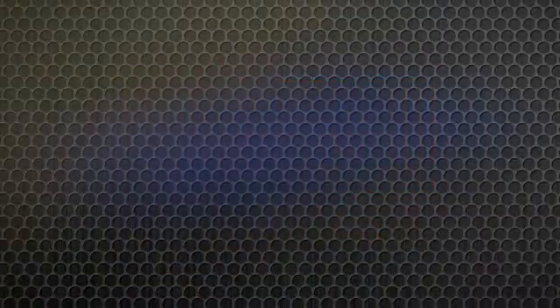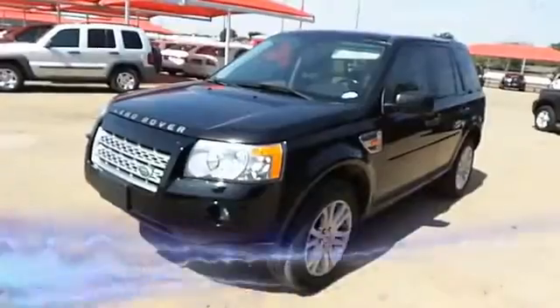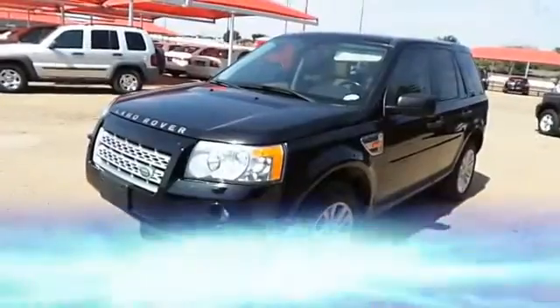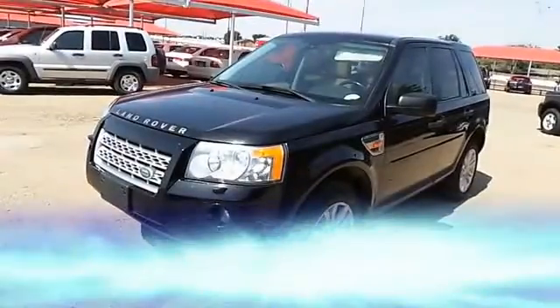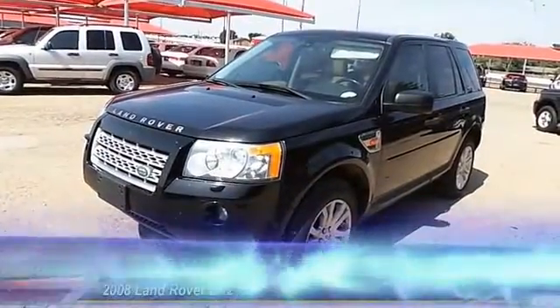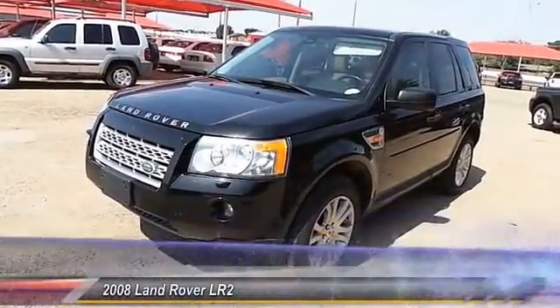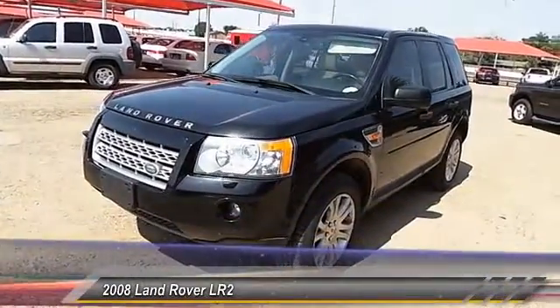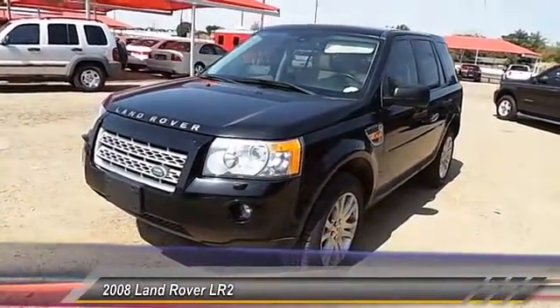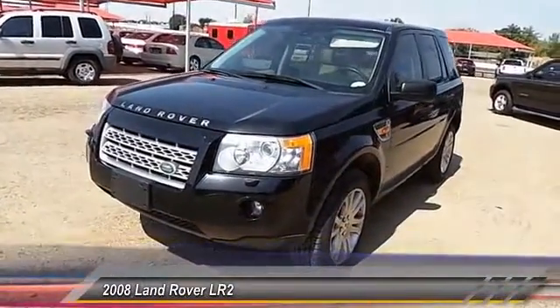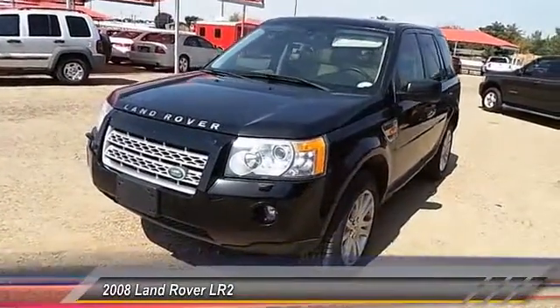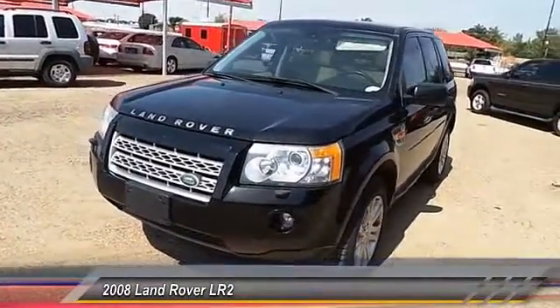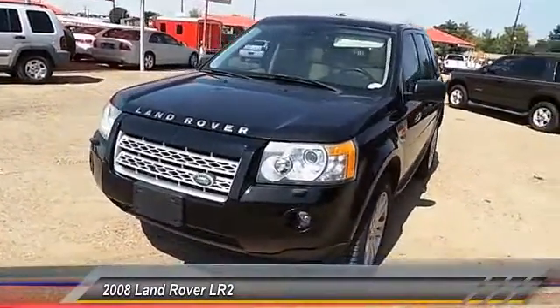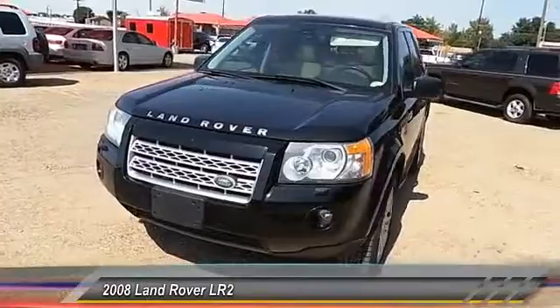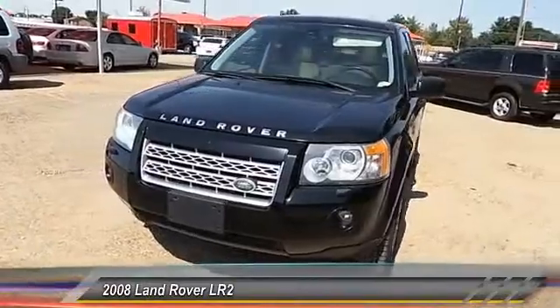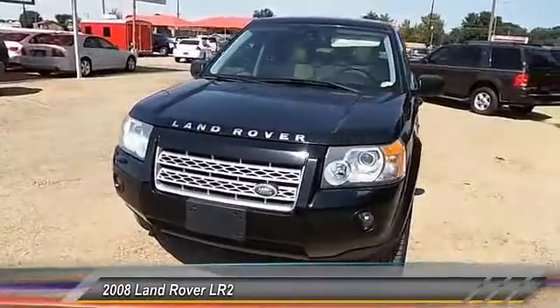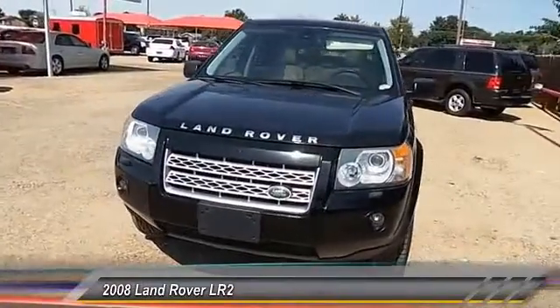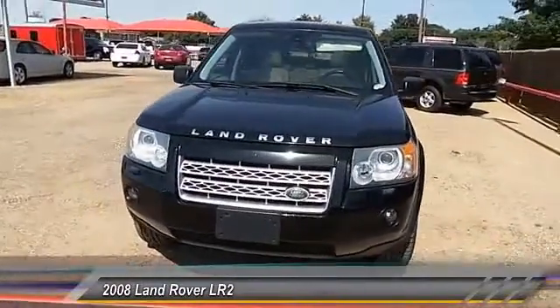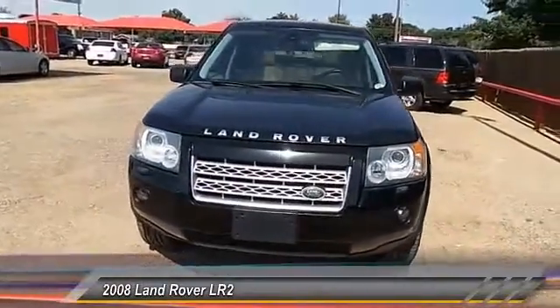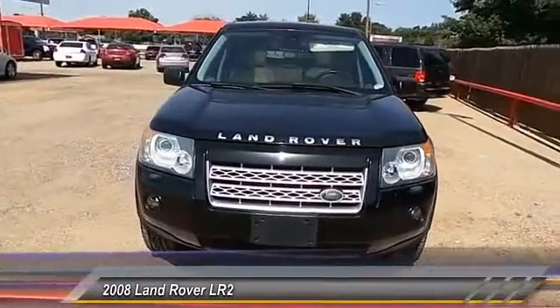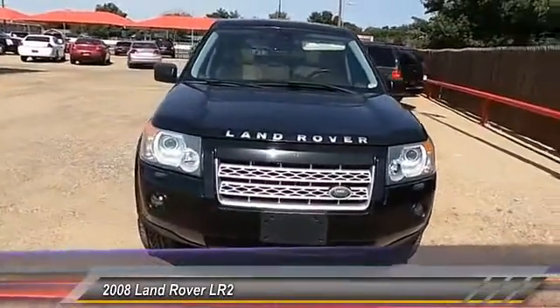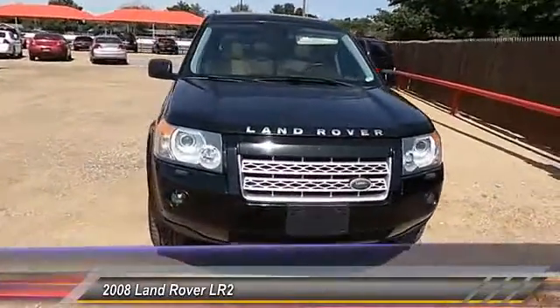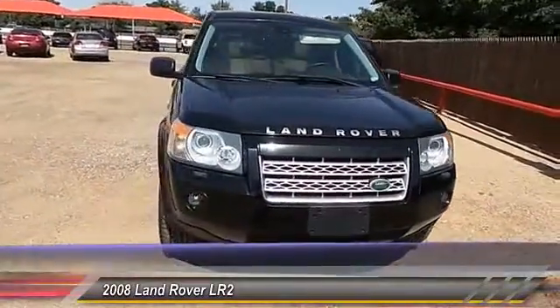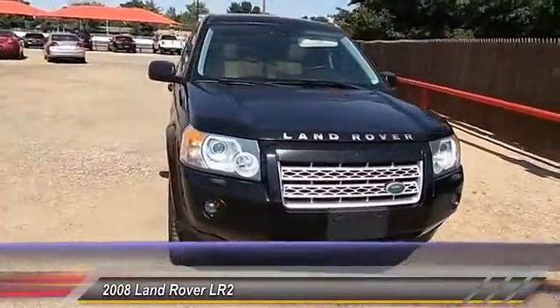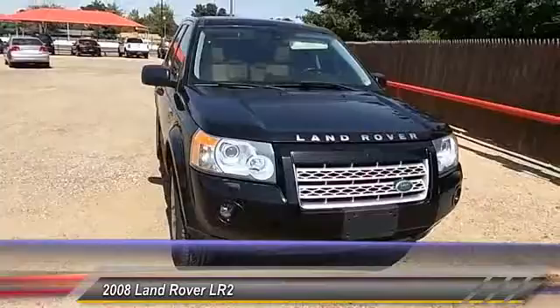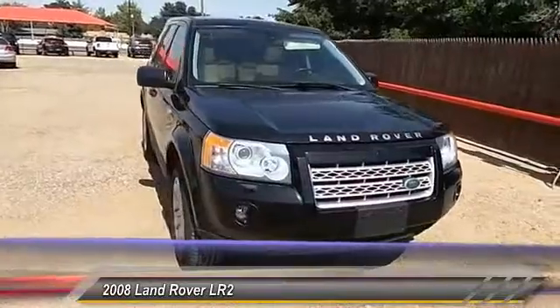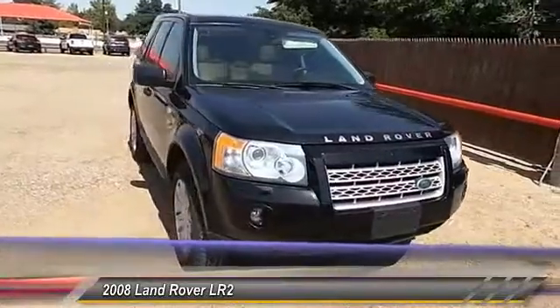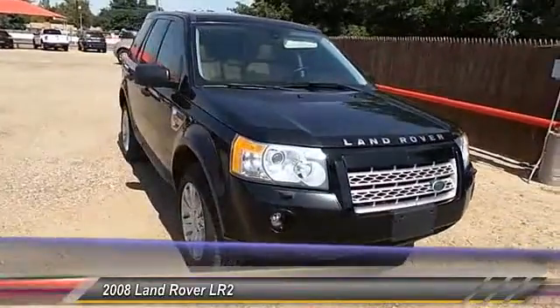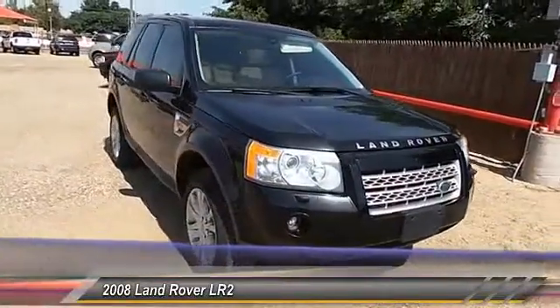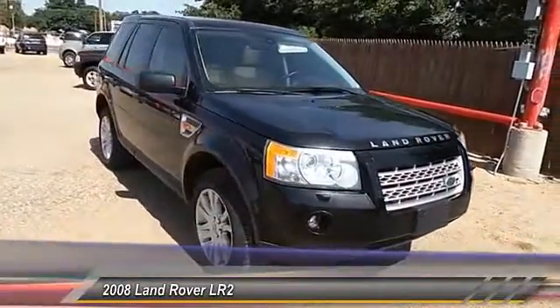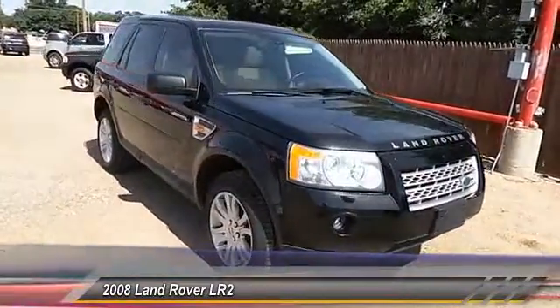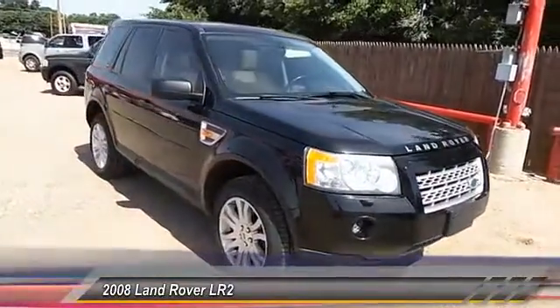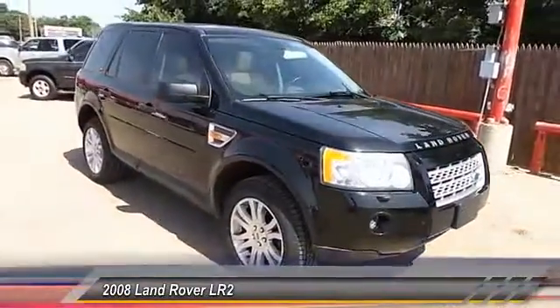The 2008 Land Rover LR2 is acceptably comfortable and very impressive off-road. This vehicle has less than 140,000 miles. Here are some of this vehicle's great options.